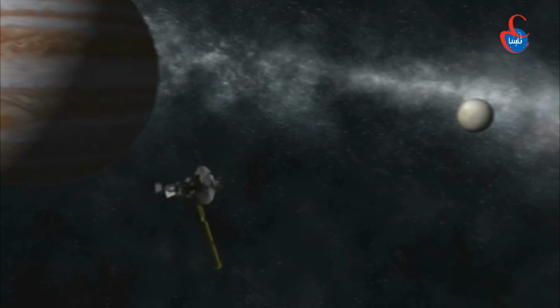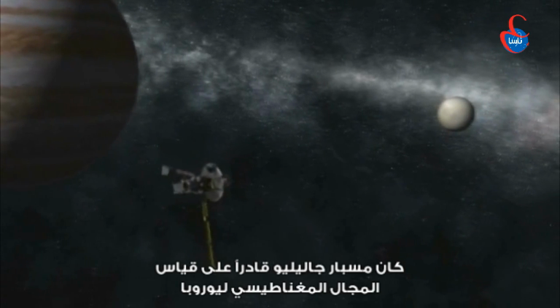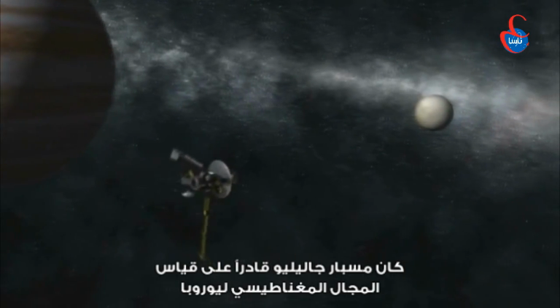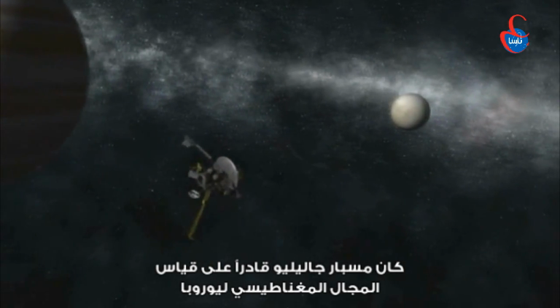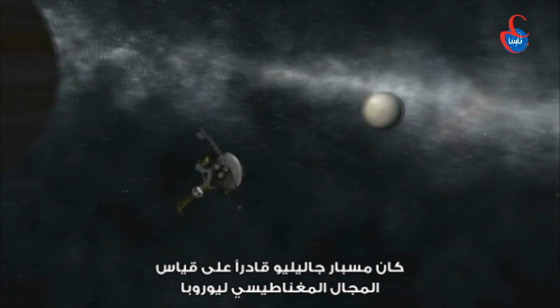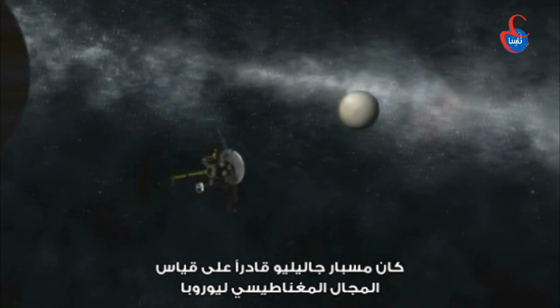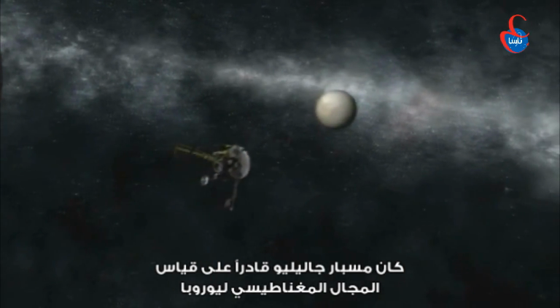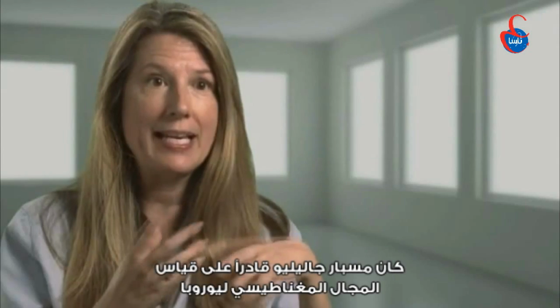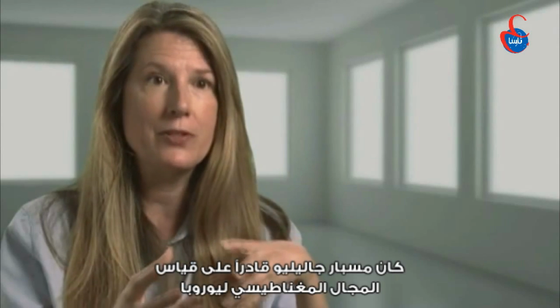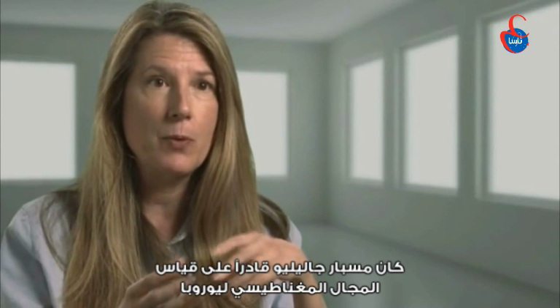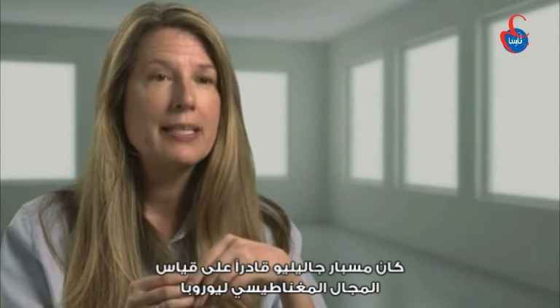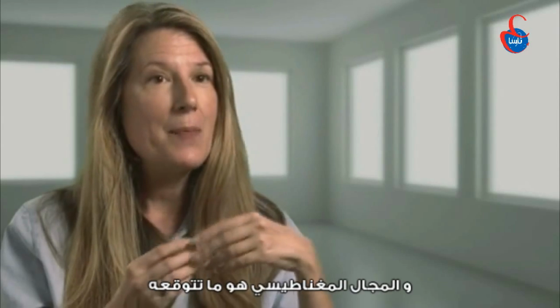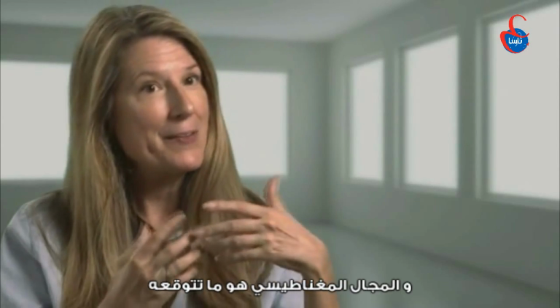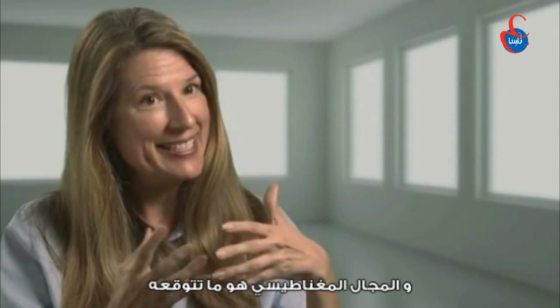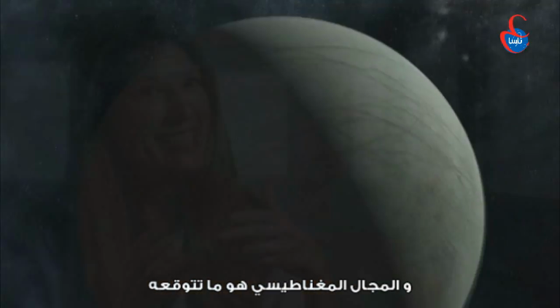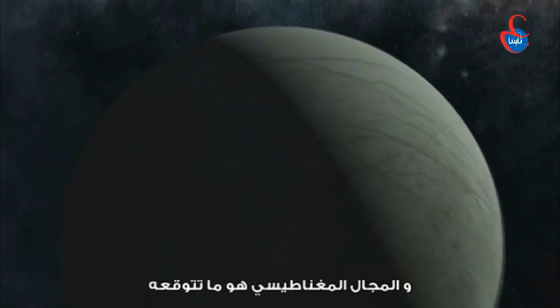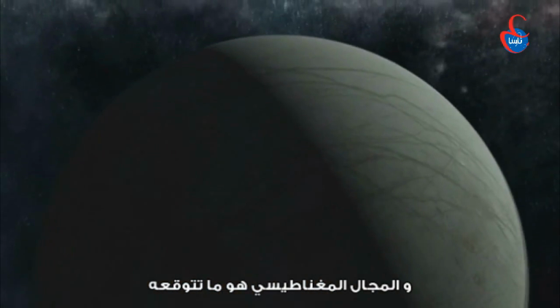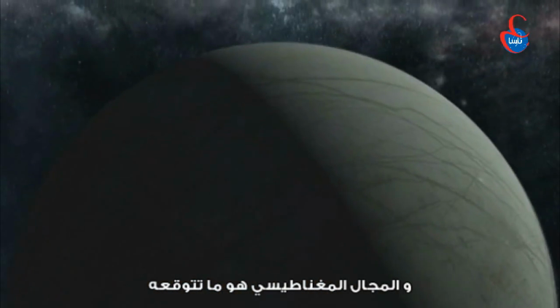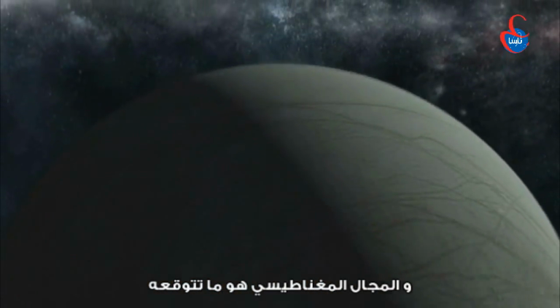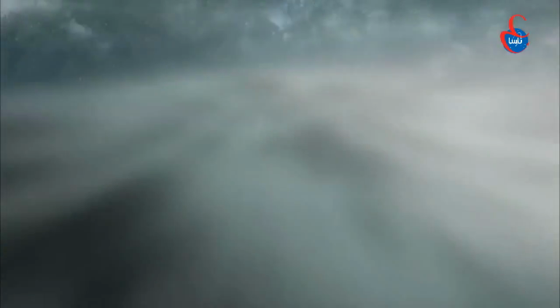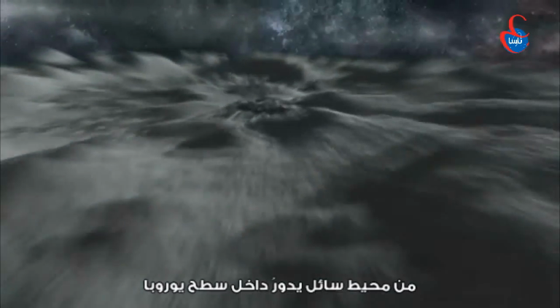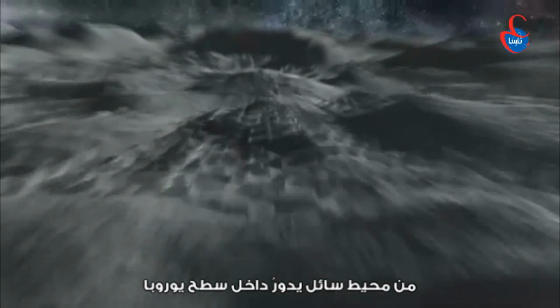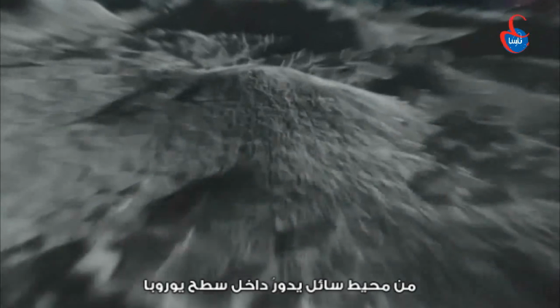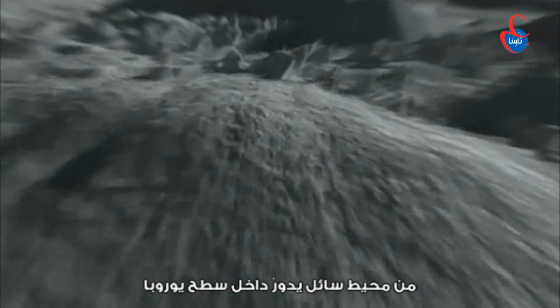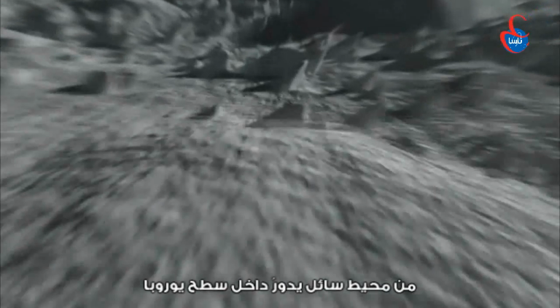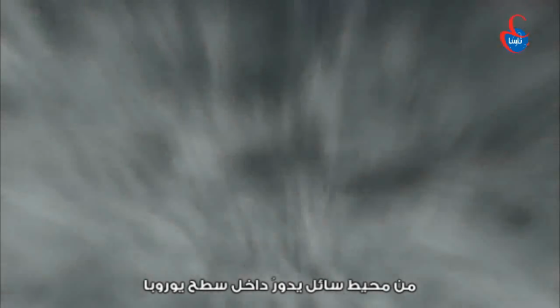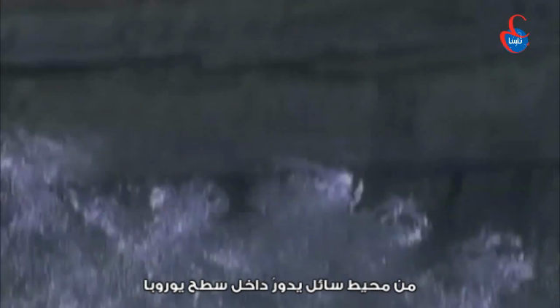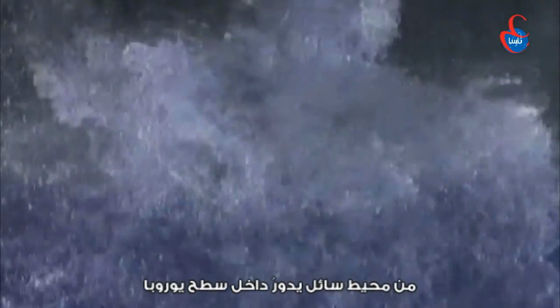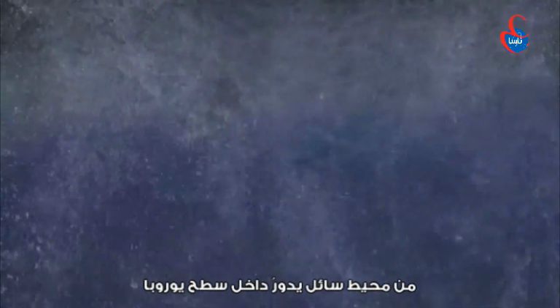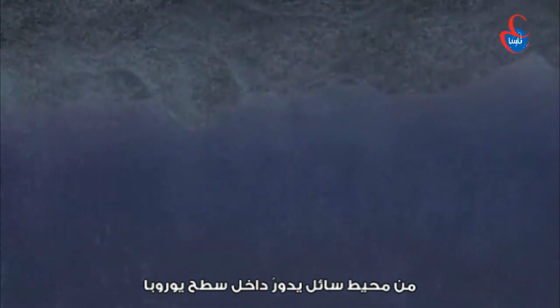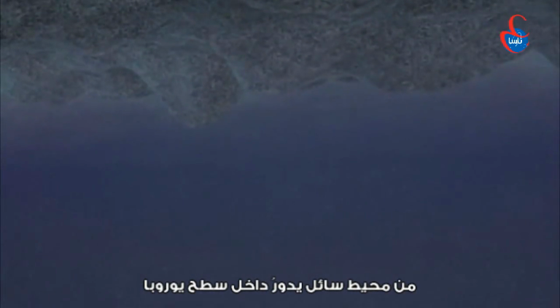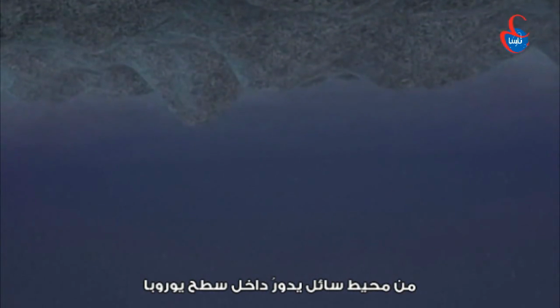The Galileo space probe was able to measure the magnetic field of Europa, and the magnetic field is what you would expect from a liquid ocean circulating inside the surface of Europa.